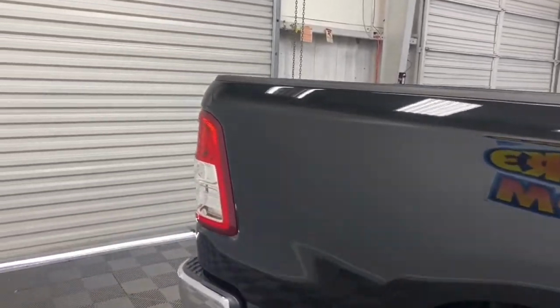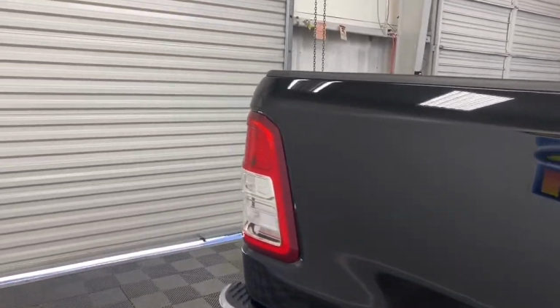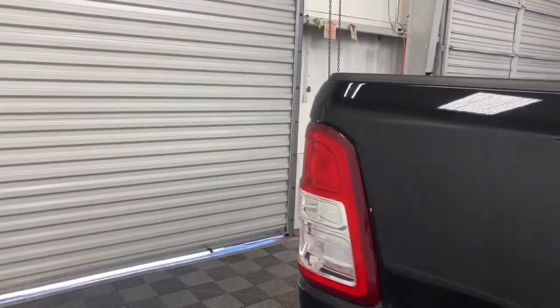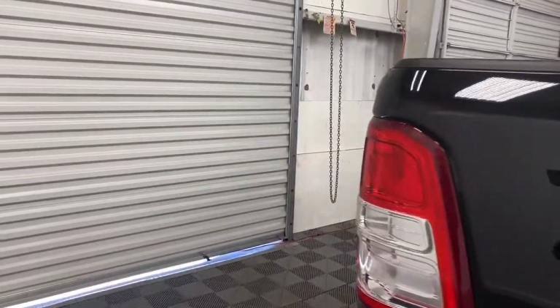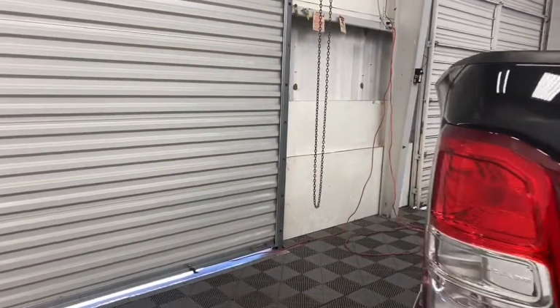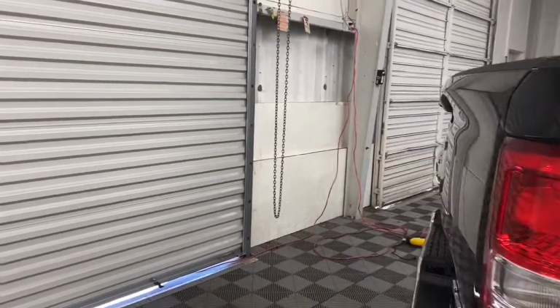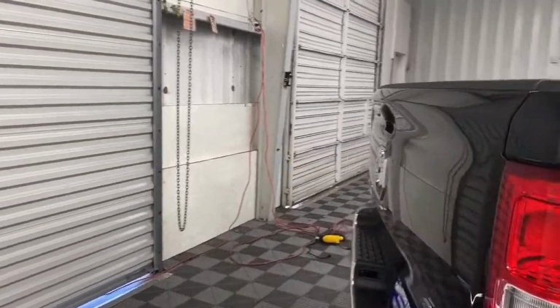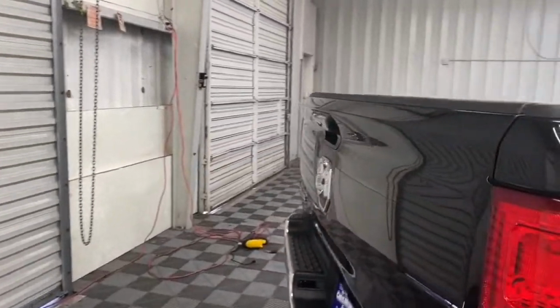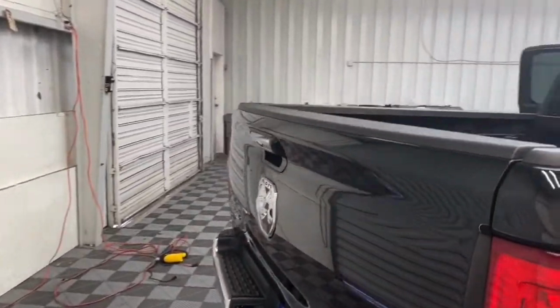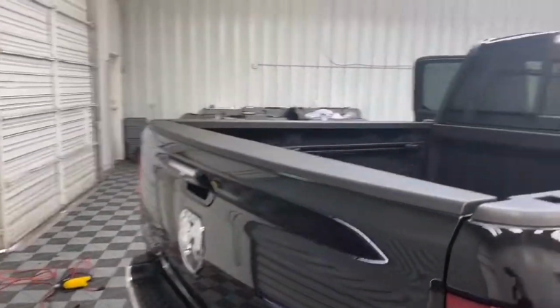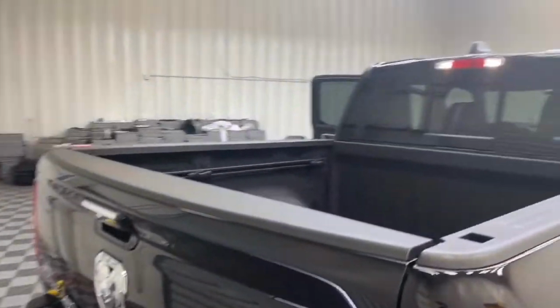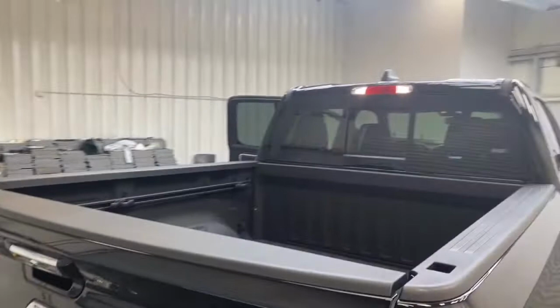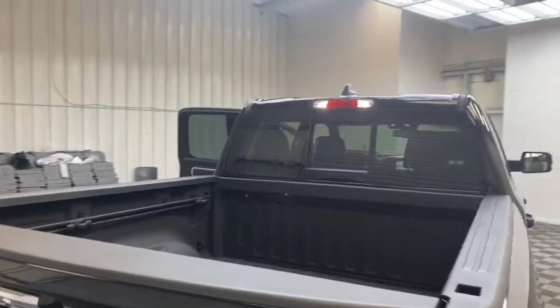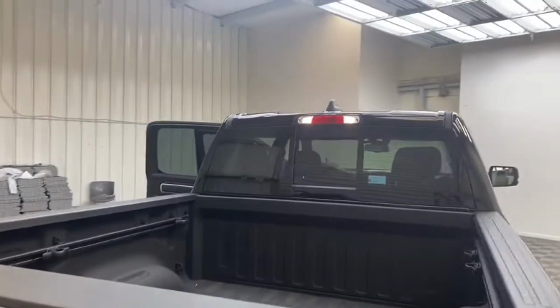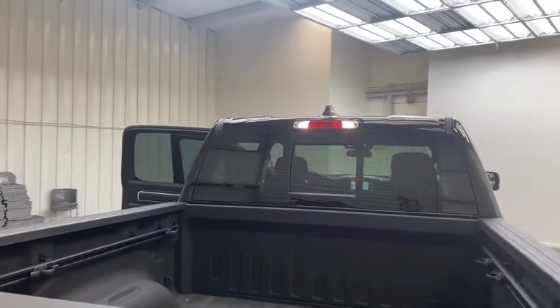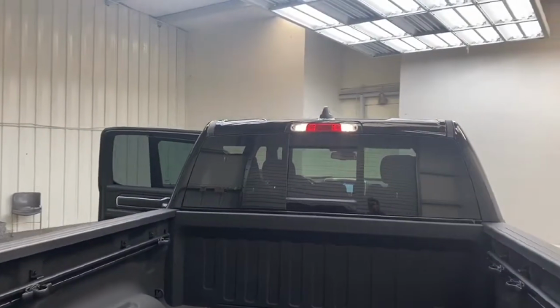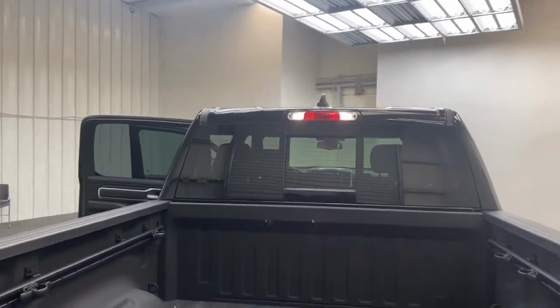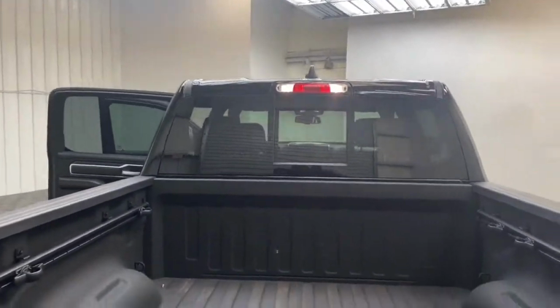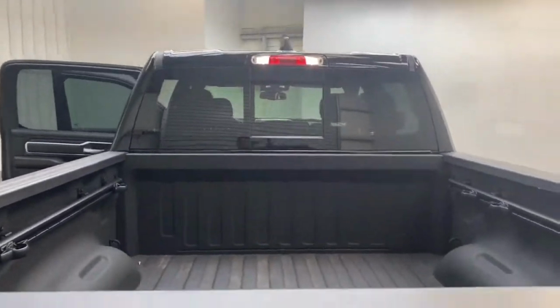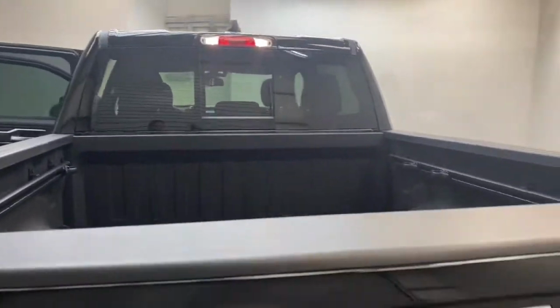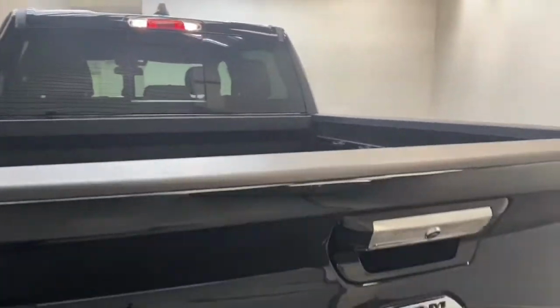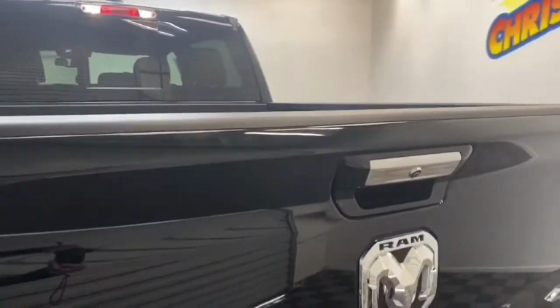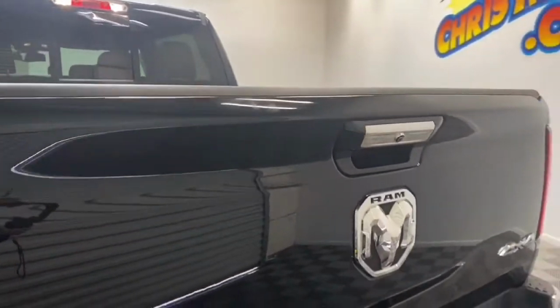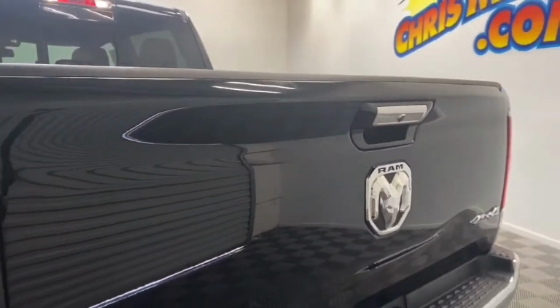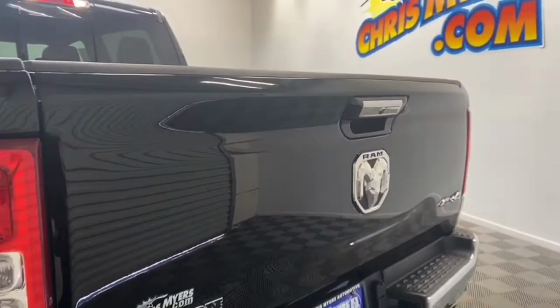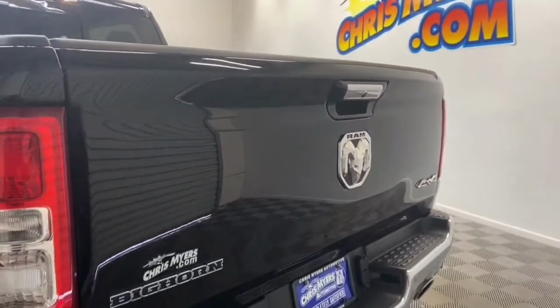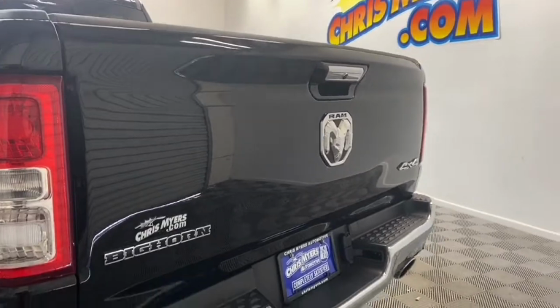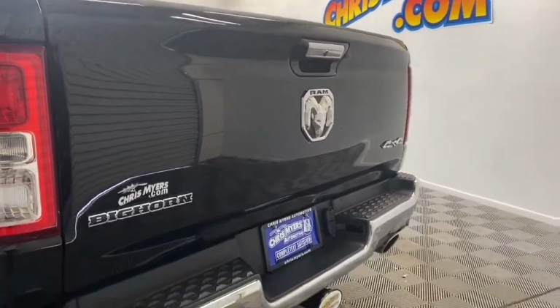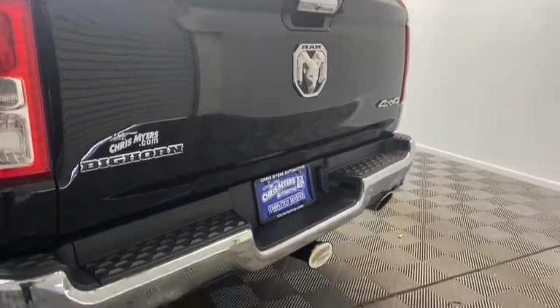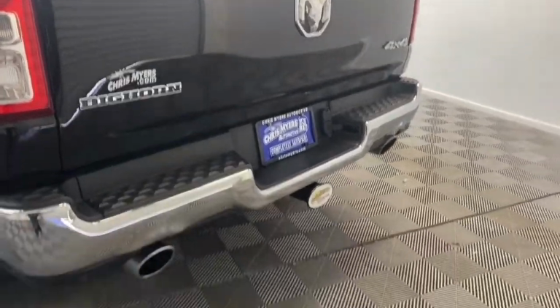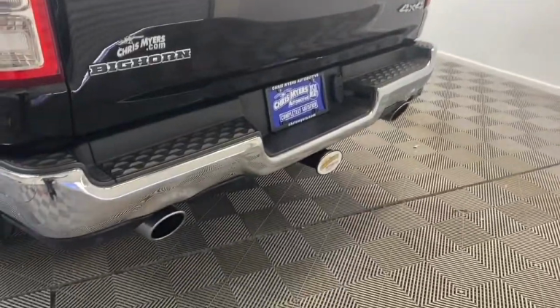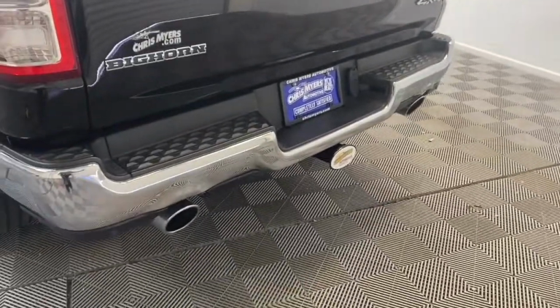Under the hood, you have the powerful 5.7 liter V8 Hemi, an 8-speed automatic transmission that Ram is known for. And with the available 4-wheel drive, this truck is ready for anything.